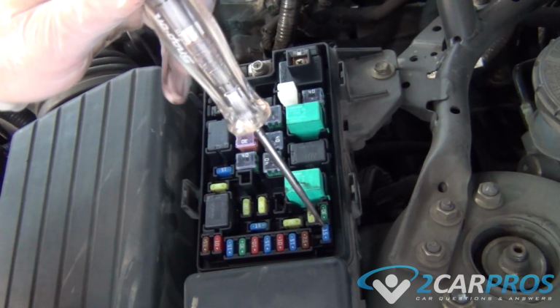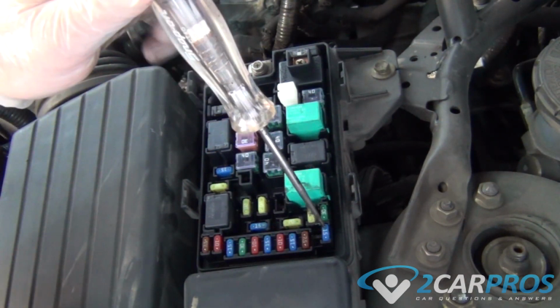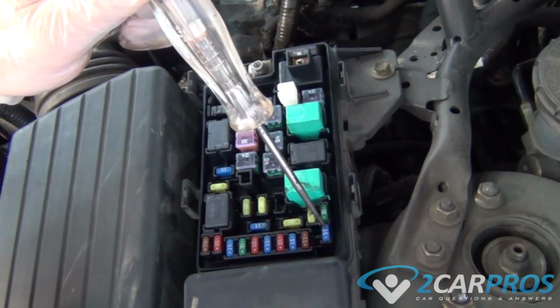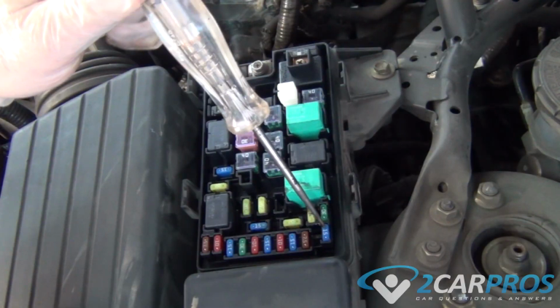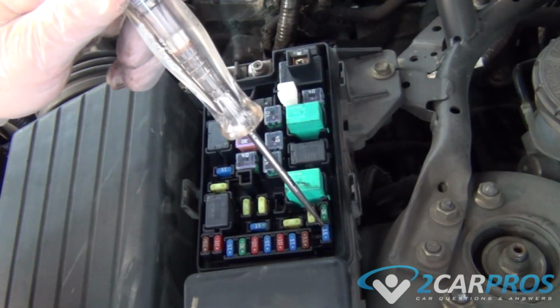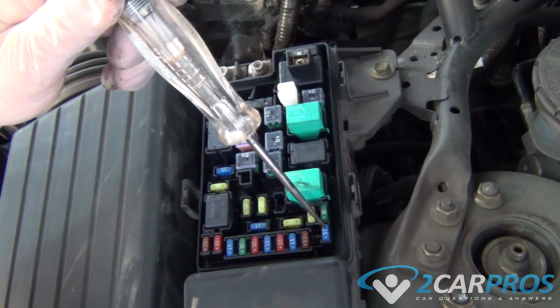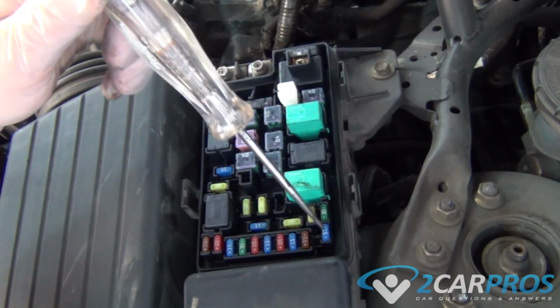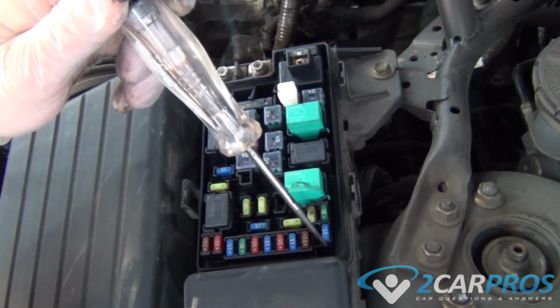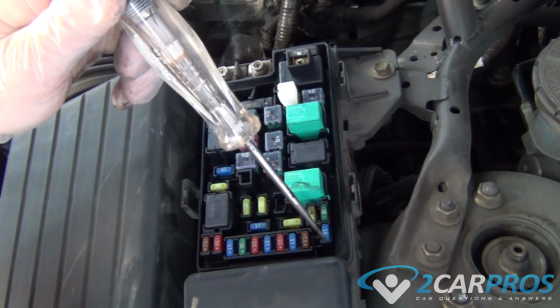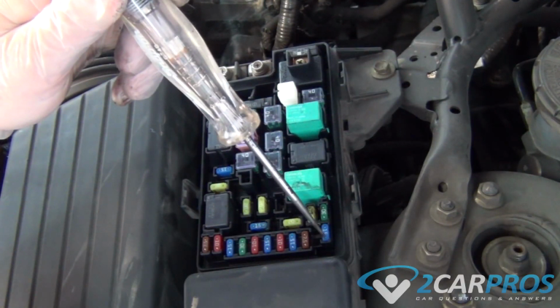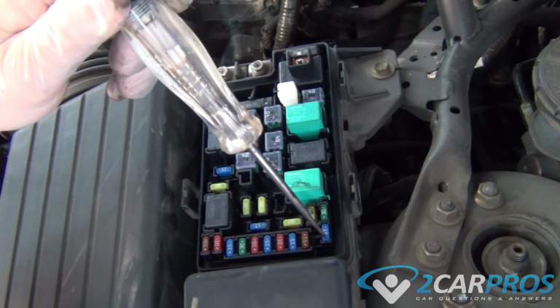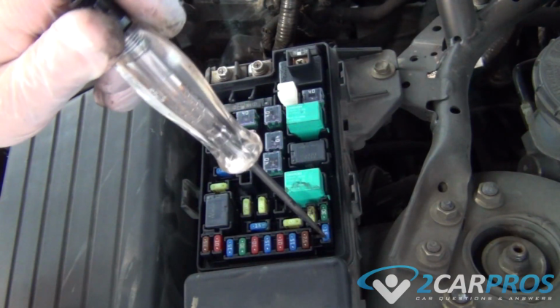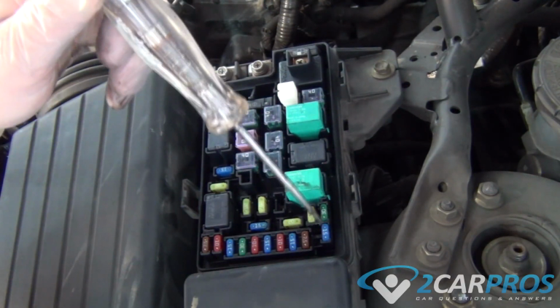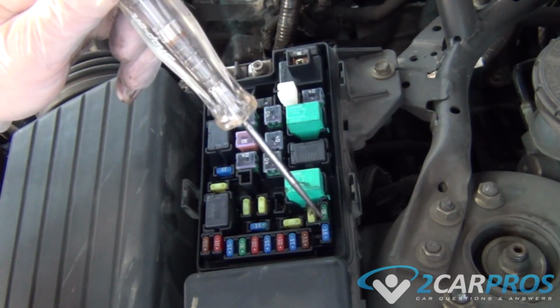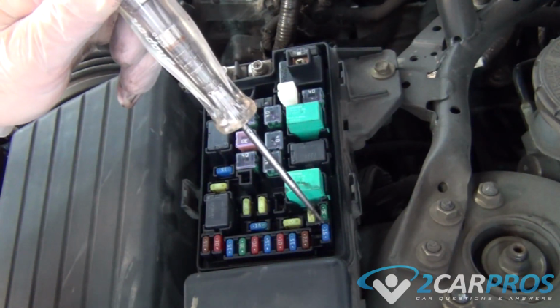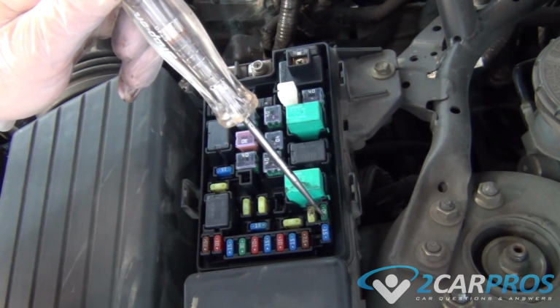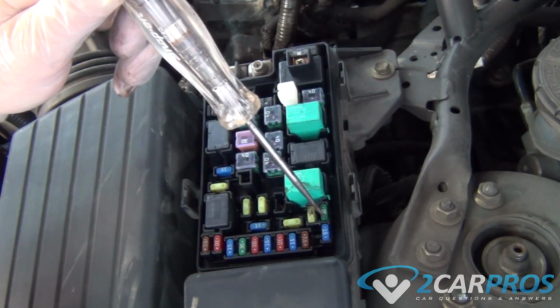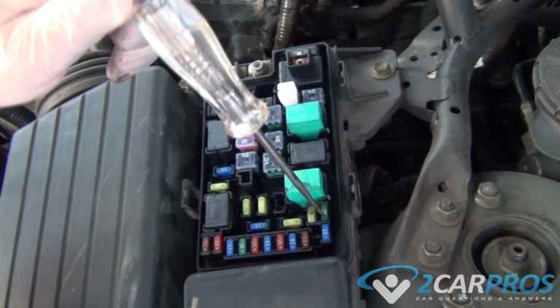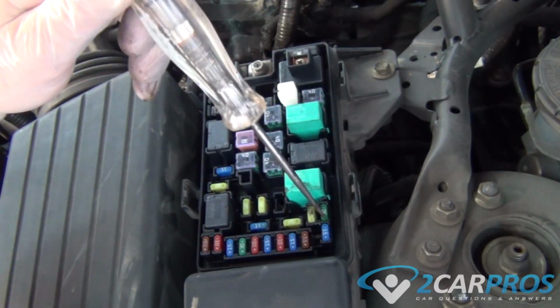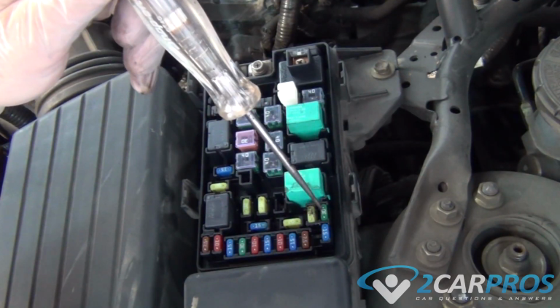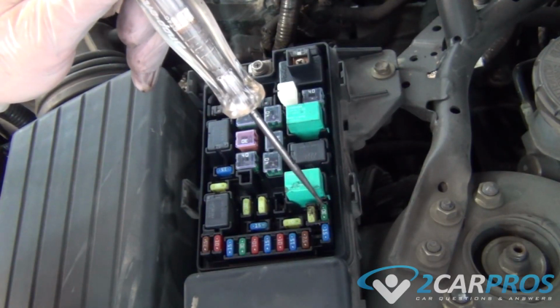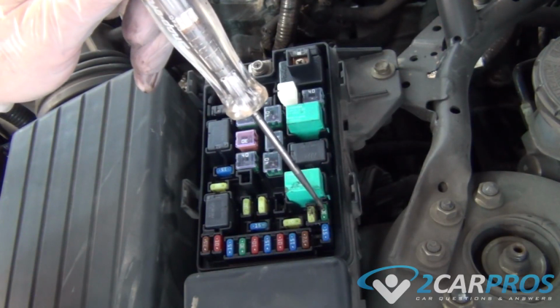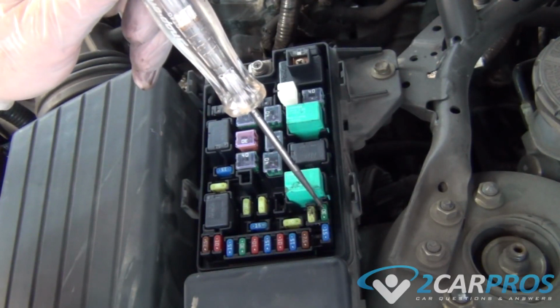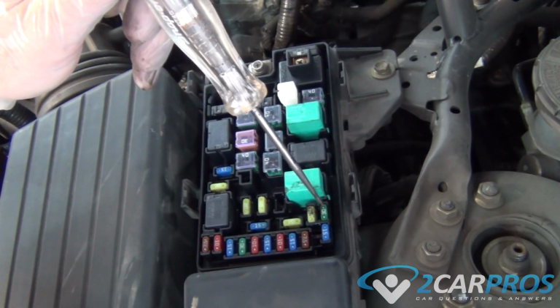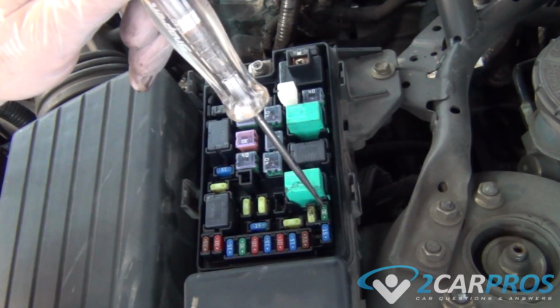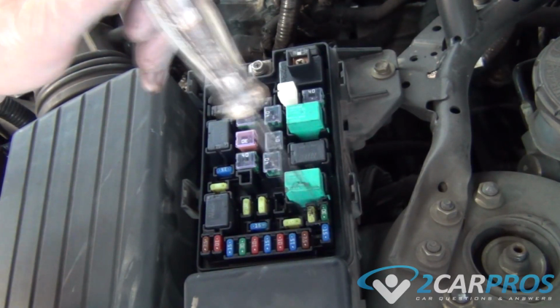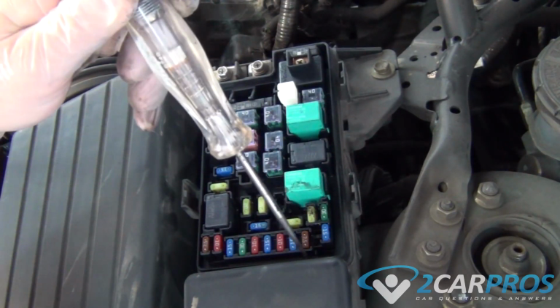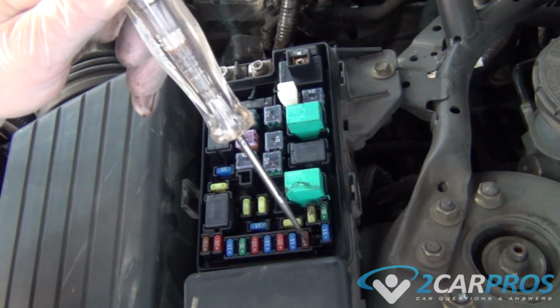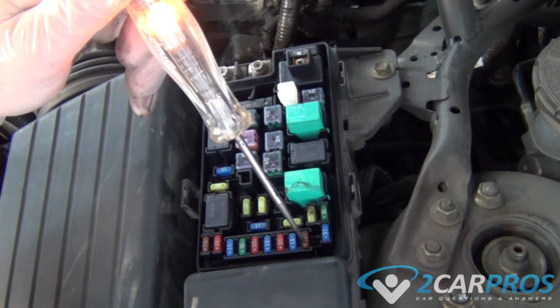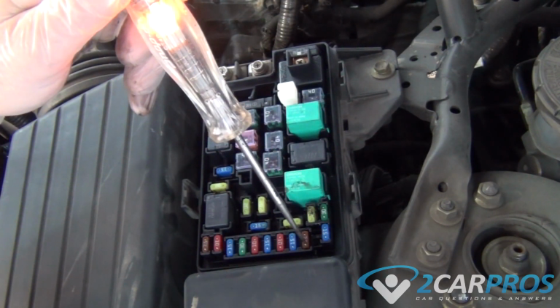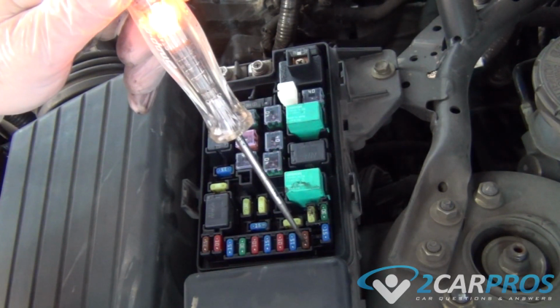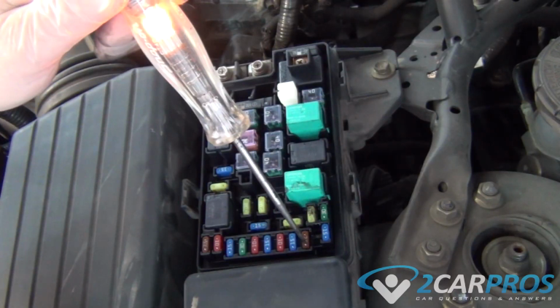If an accessory has failed such as brake lights and the fuse test is okay, testing can then proceed further down the circuit such as a brake light switch and so on. A wiring schematic is useful when performing these tests.